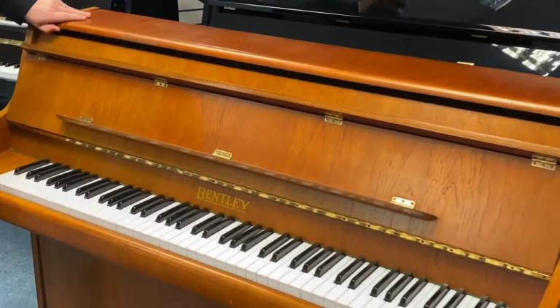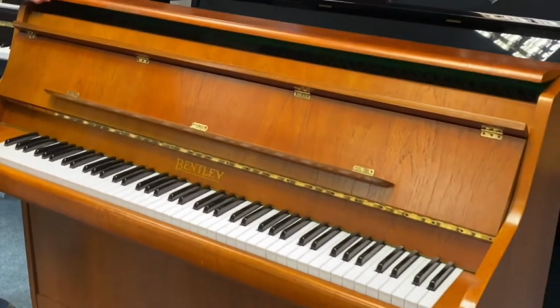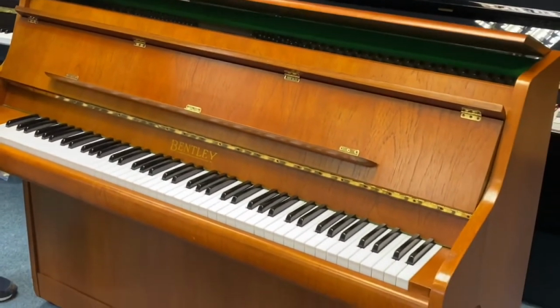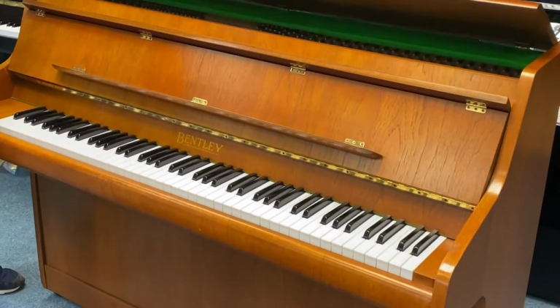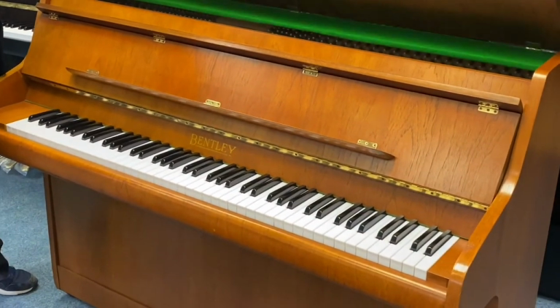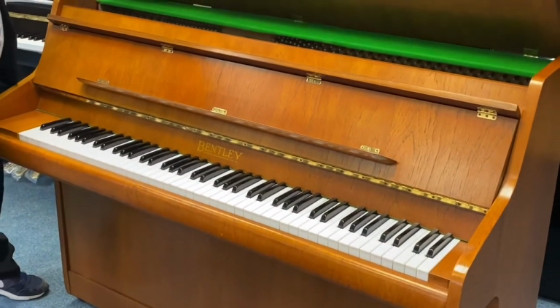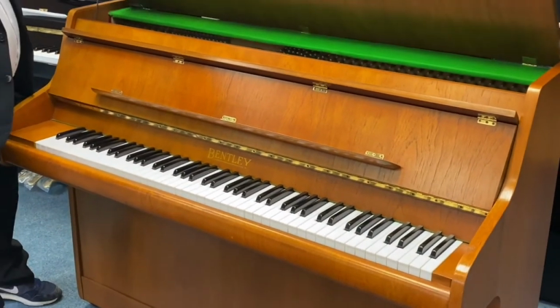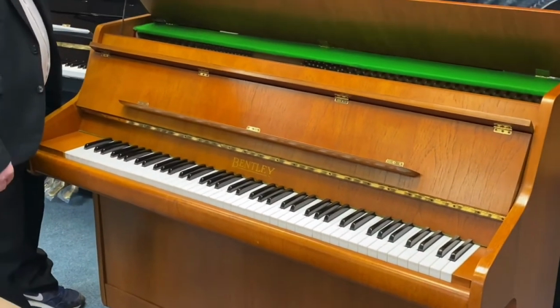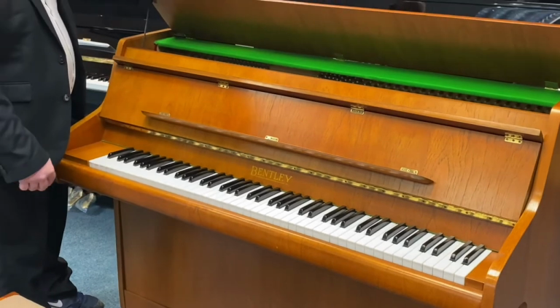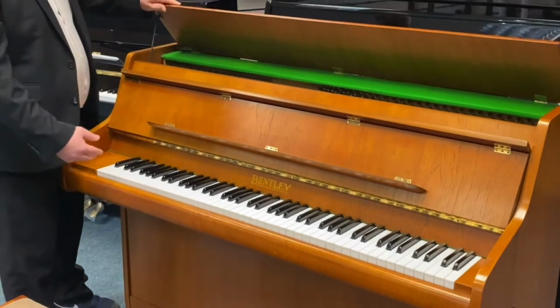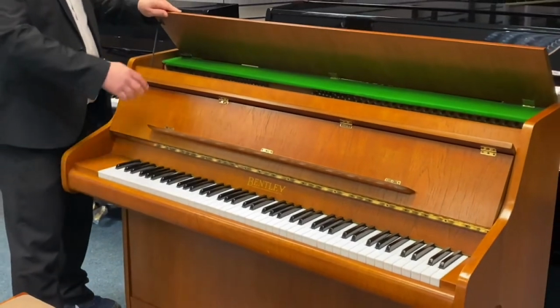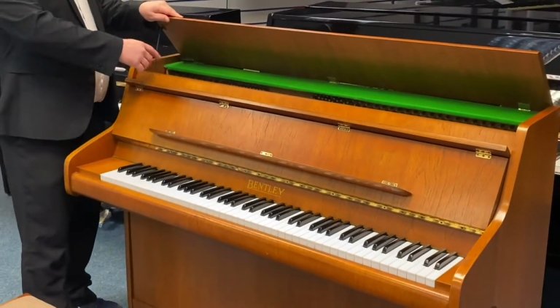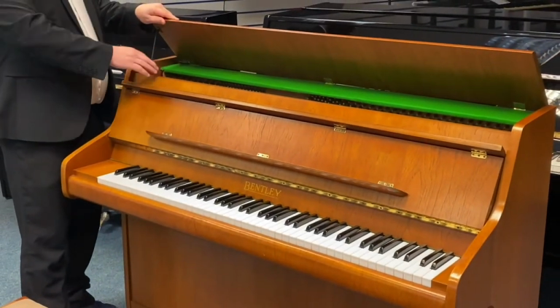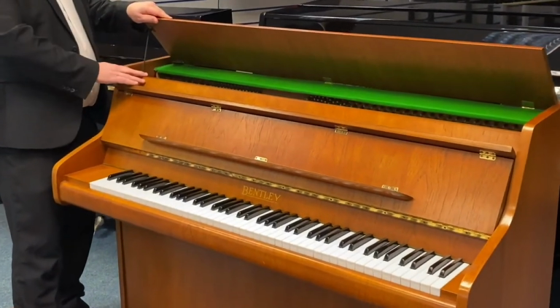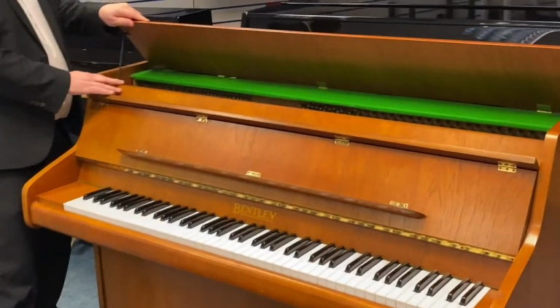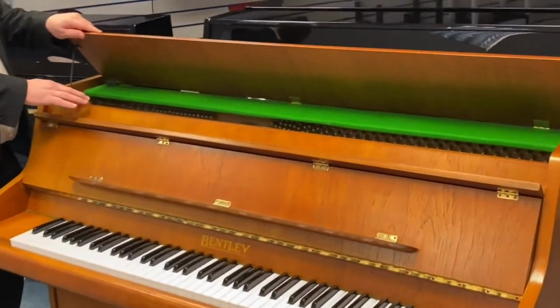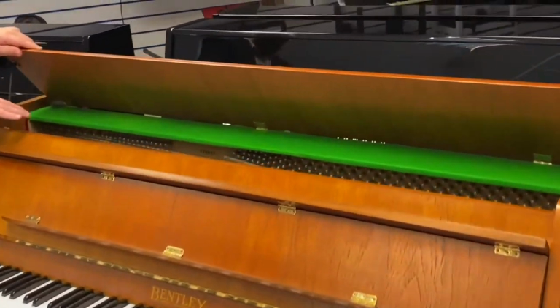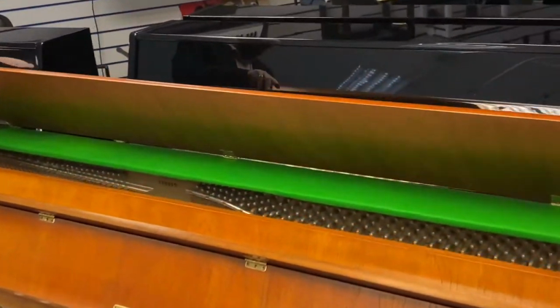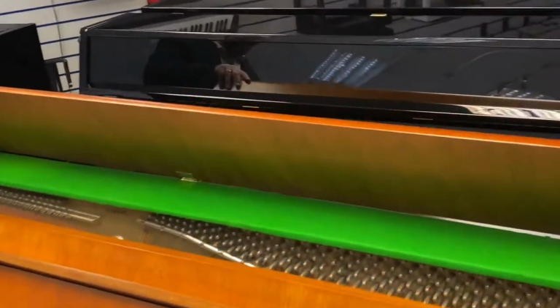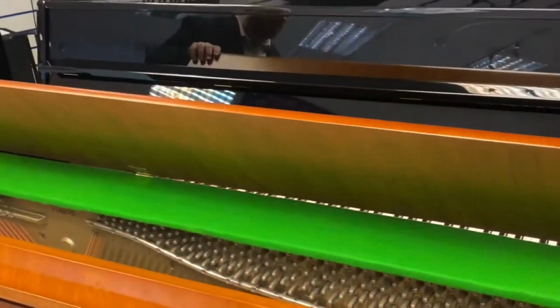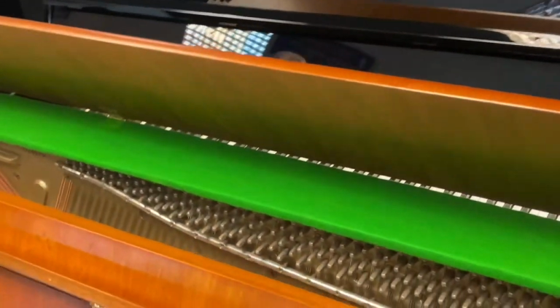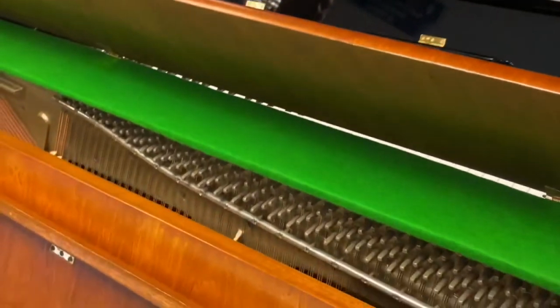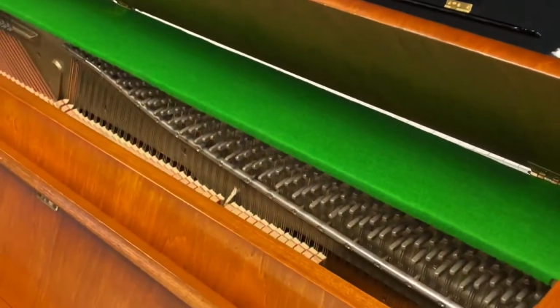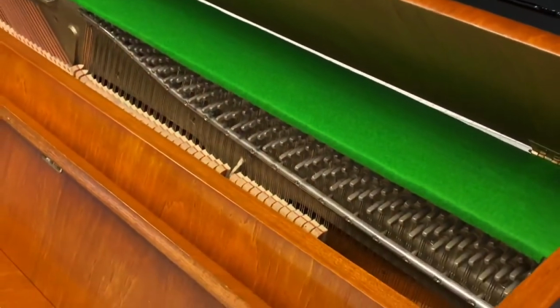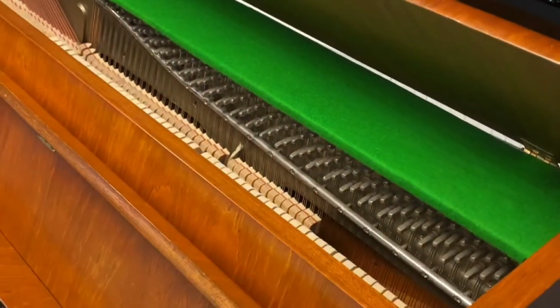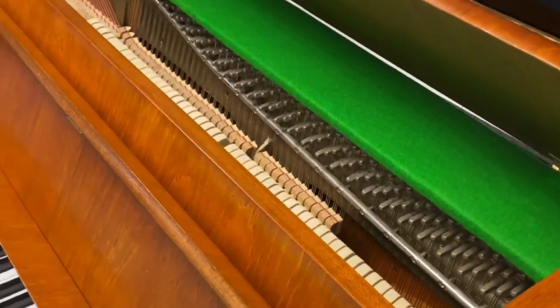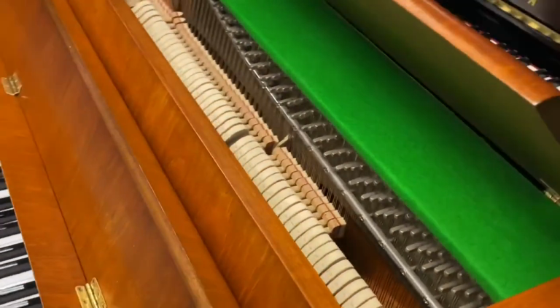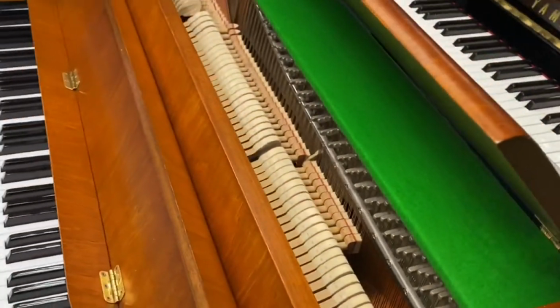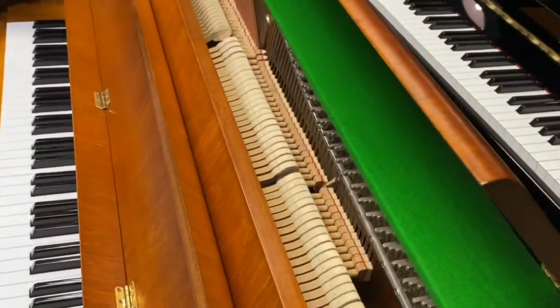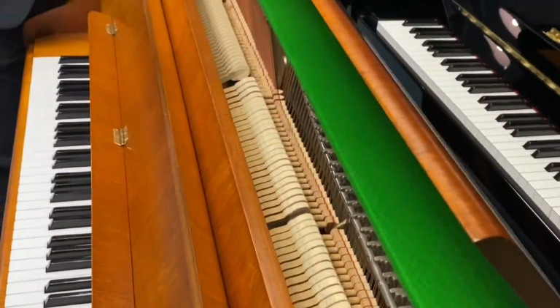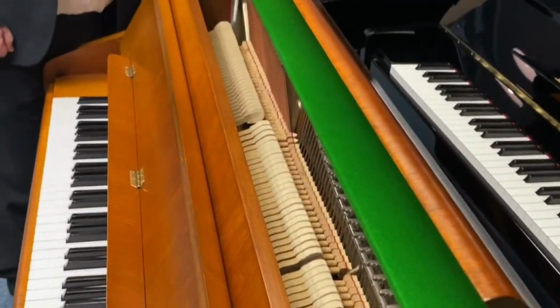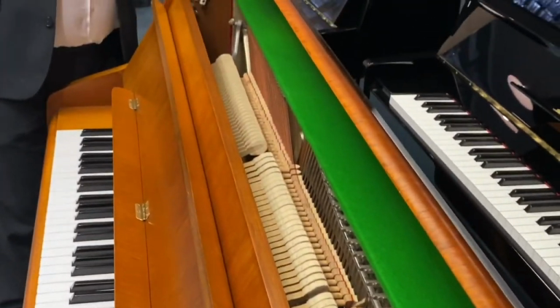Just a bit there and the odd little scratch, but nothing really that big. Just have a look inside — obviously the hammers, the dampers, the strings. All in very good condition, just as you would expect. It's obviously been very well looked after.